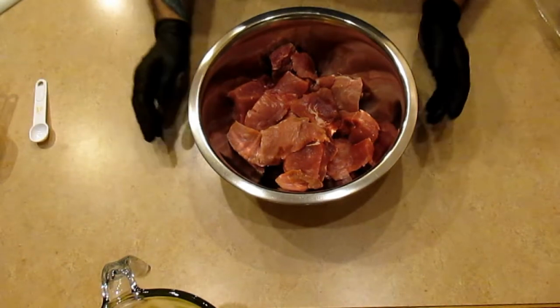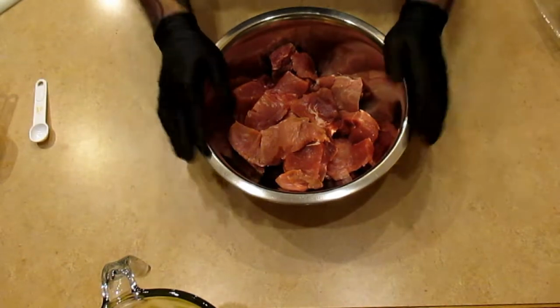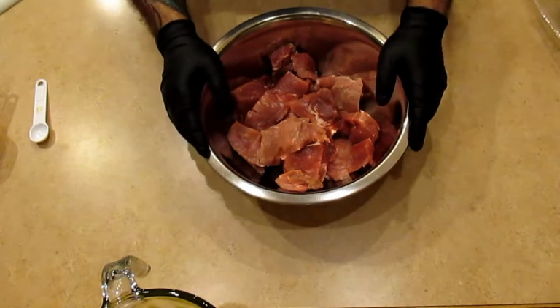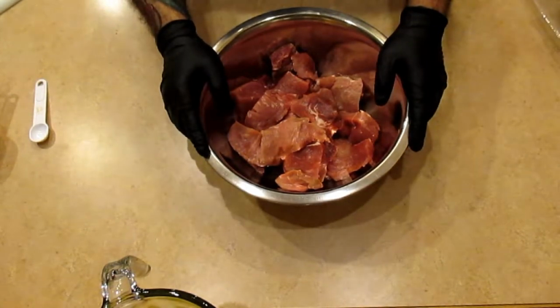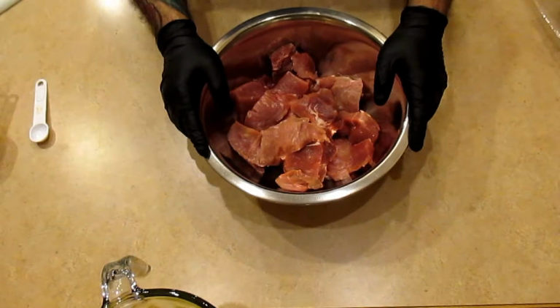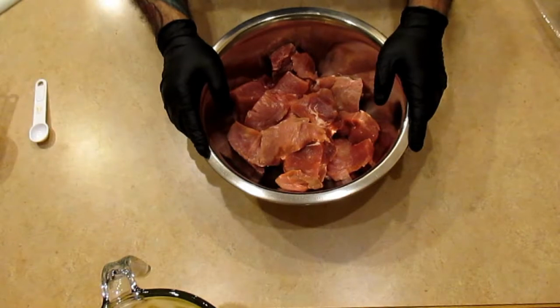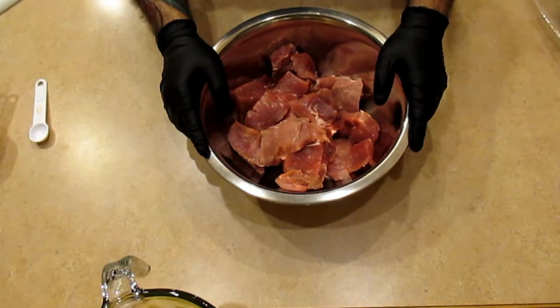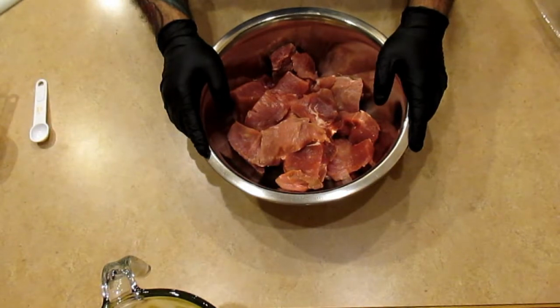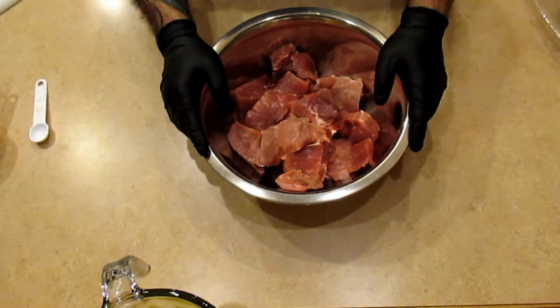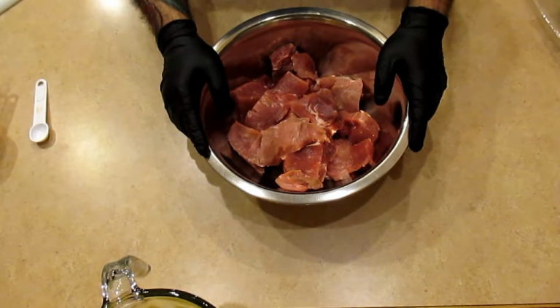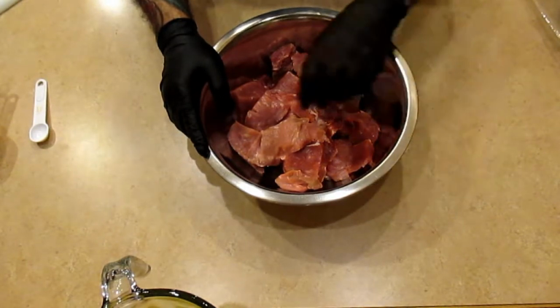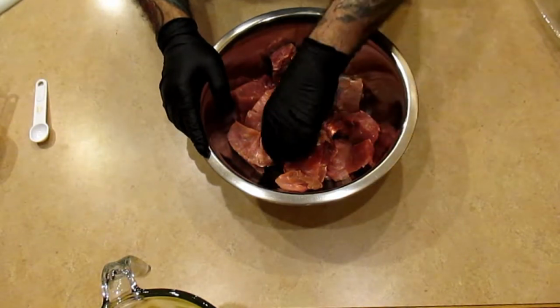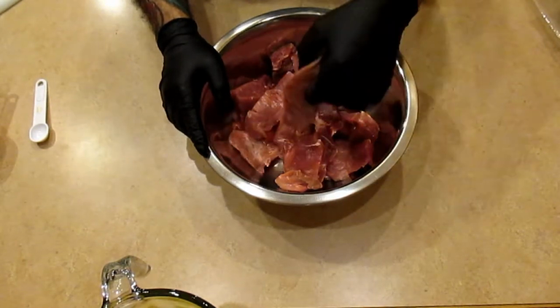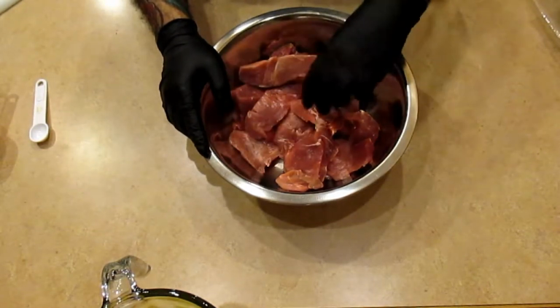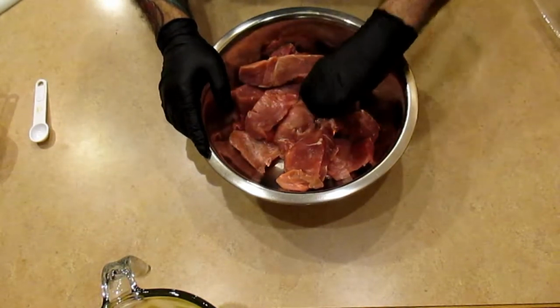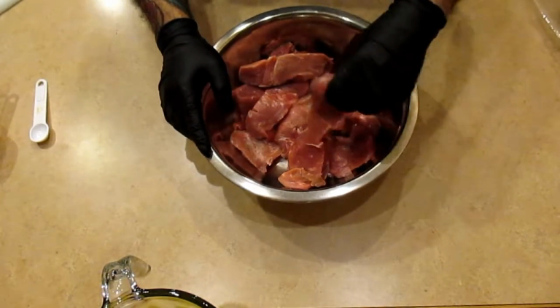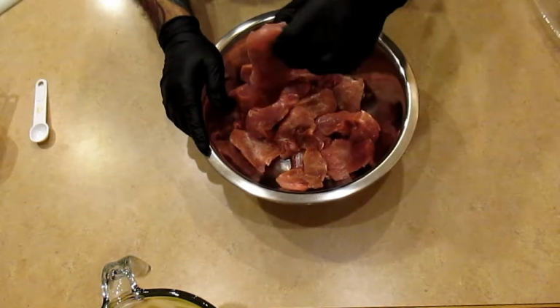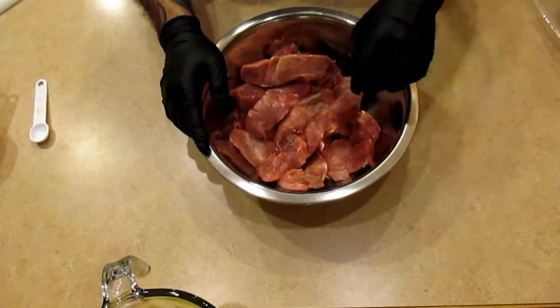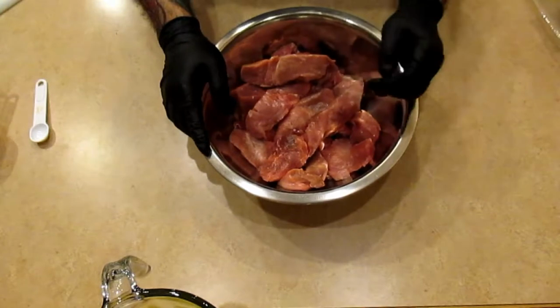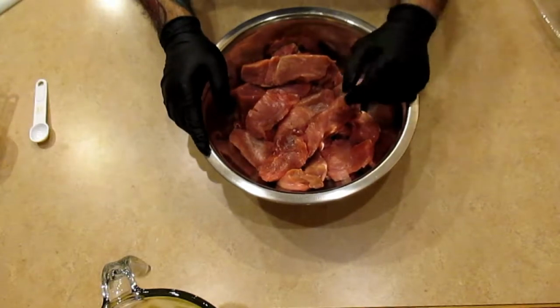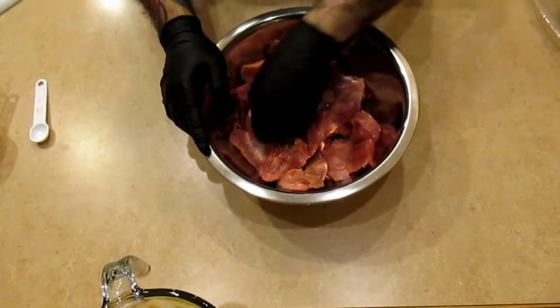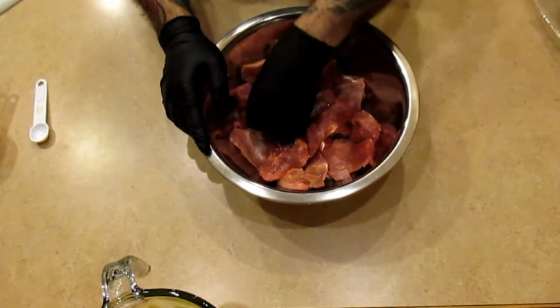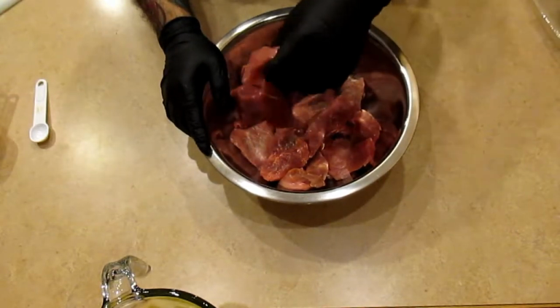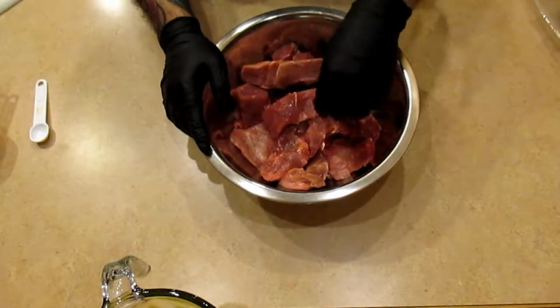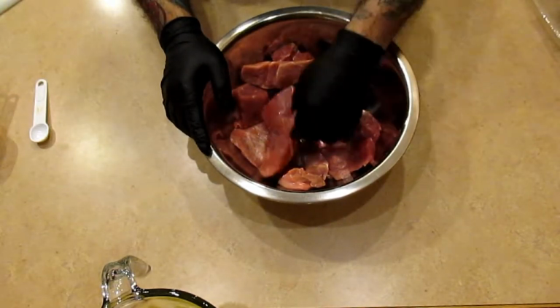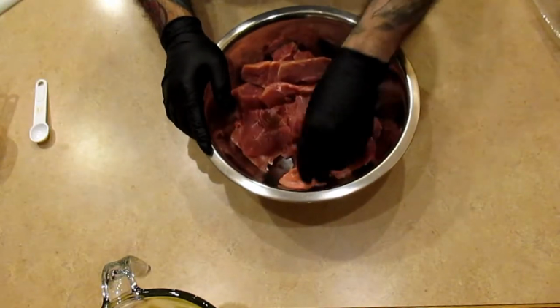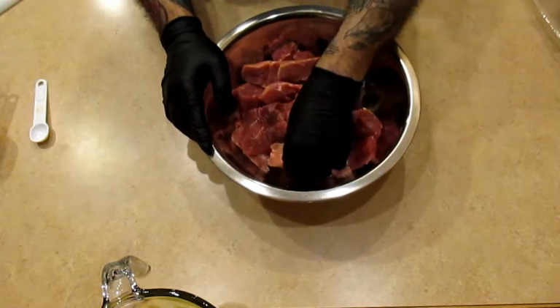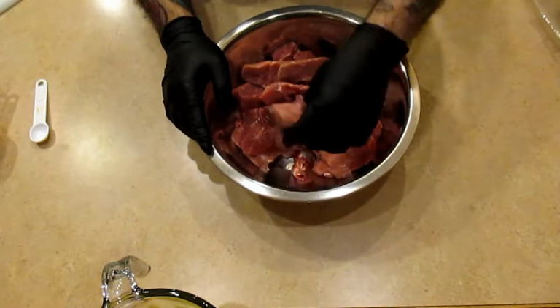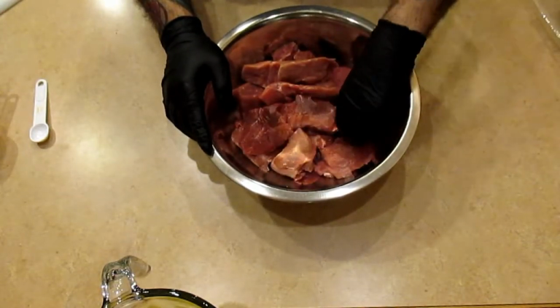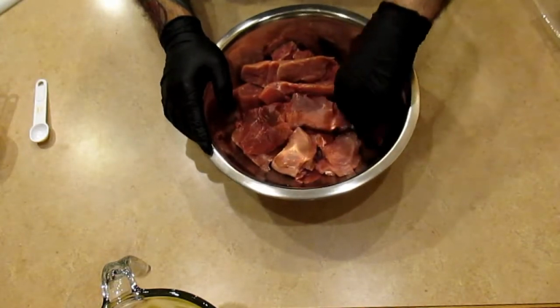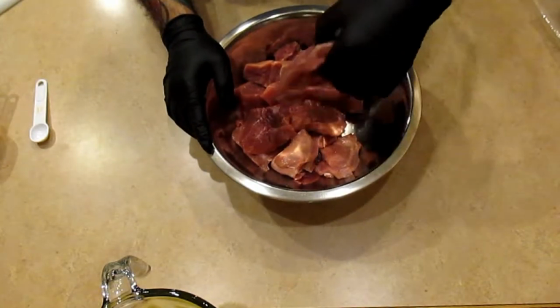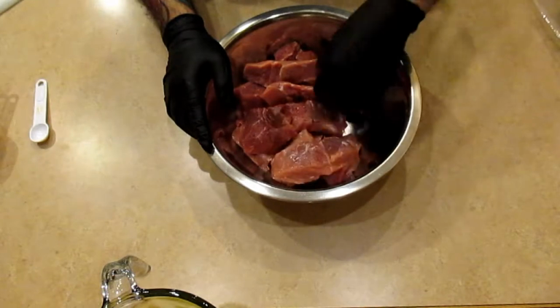So what I have here is 3.8 pounds — it was a family pack of country pork ribs. I trimmed them up and got as much of the fat off as I could without completely cubing them.